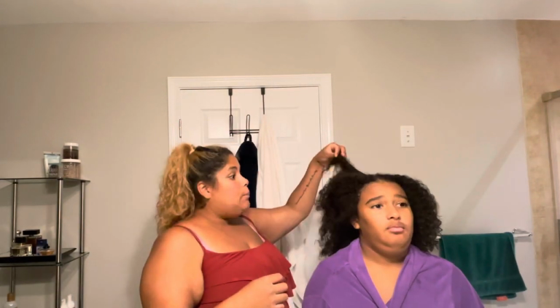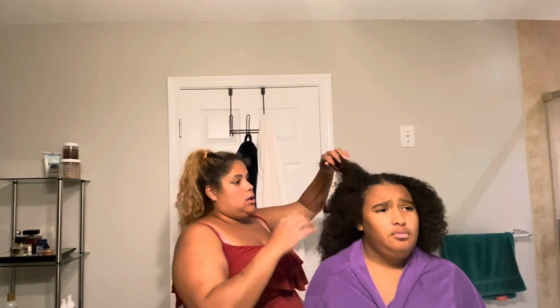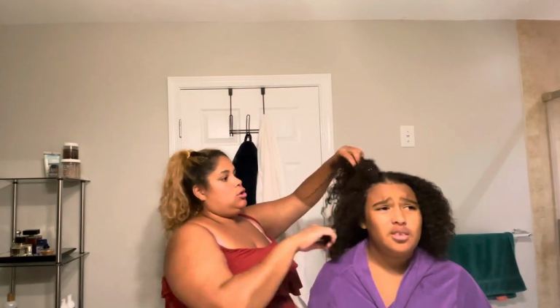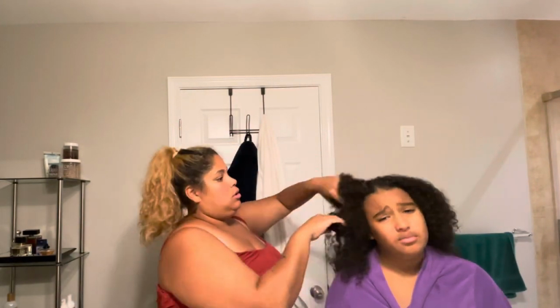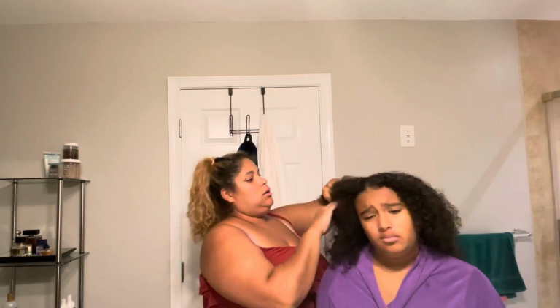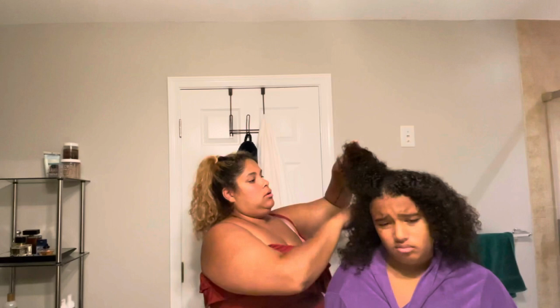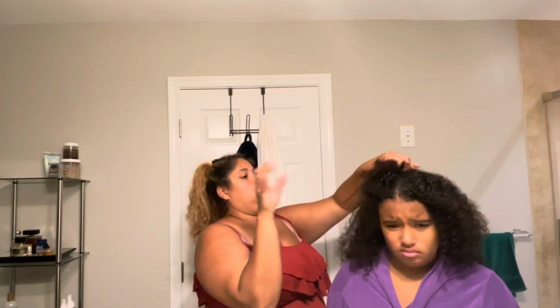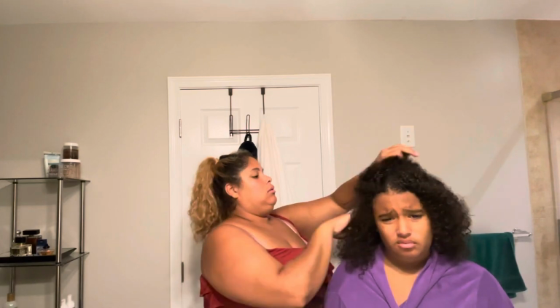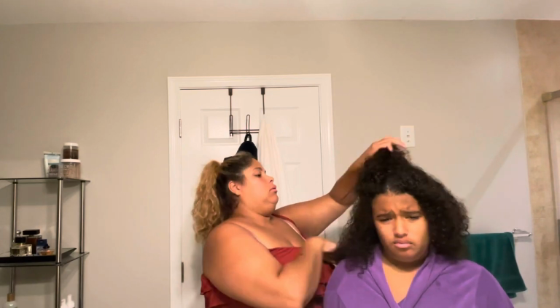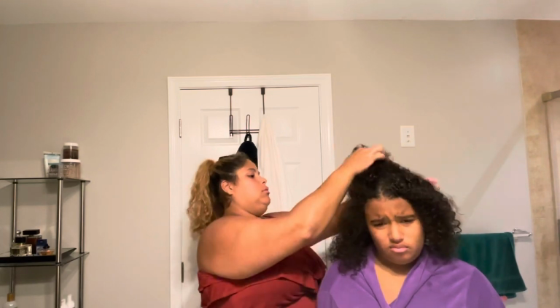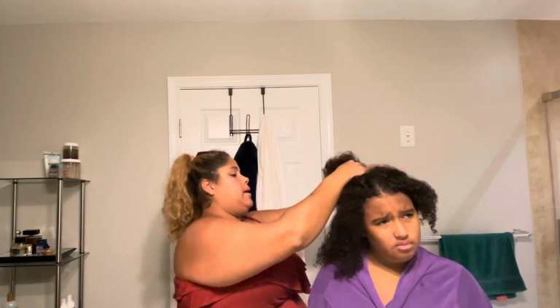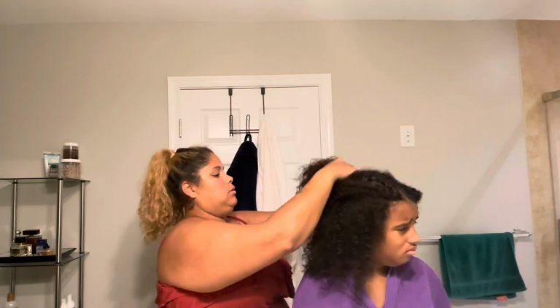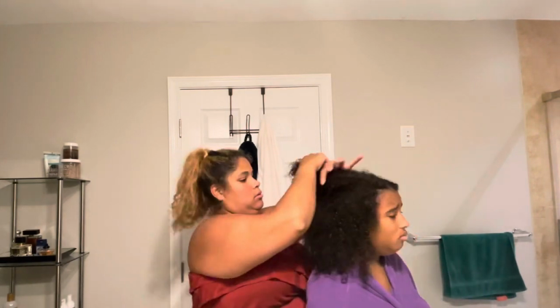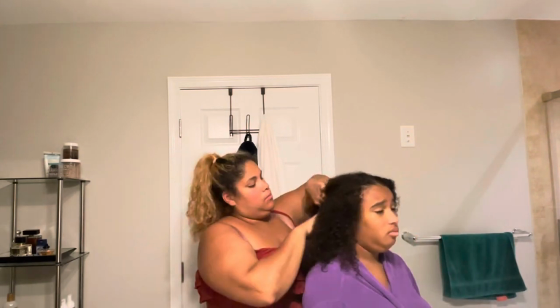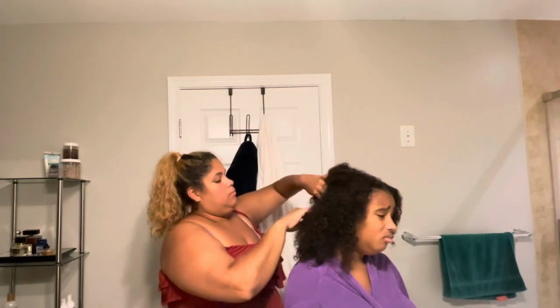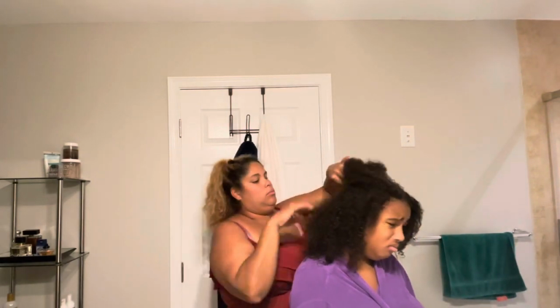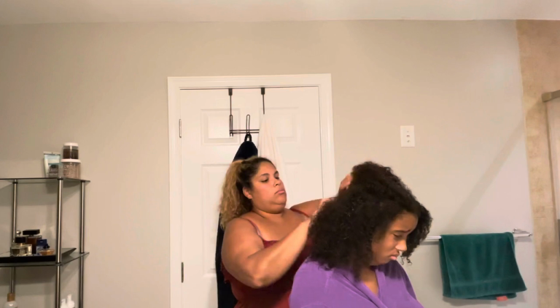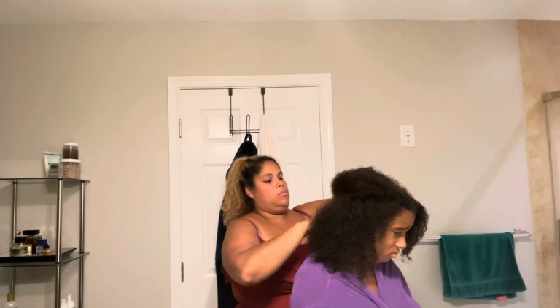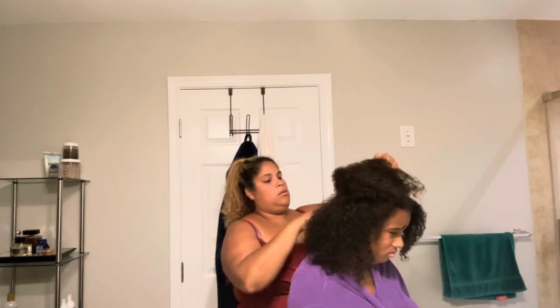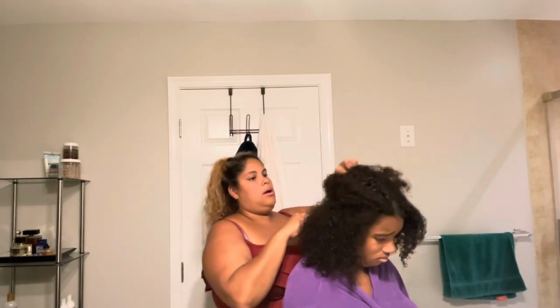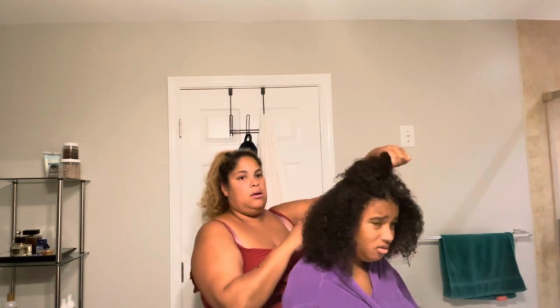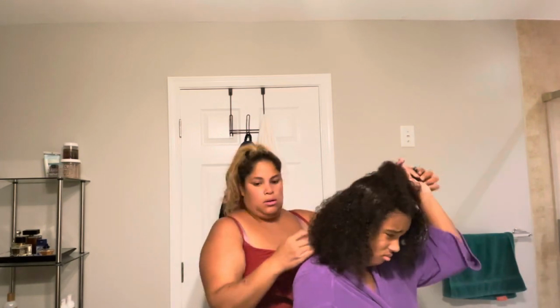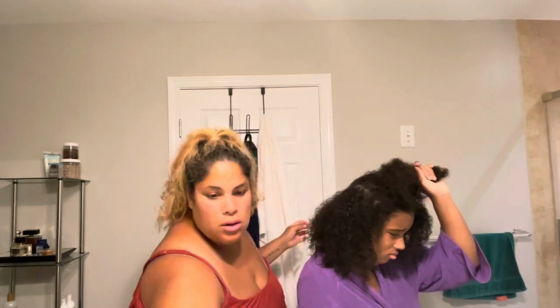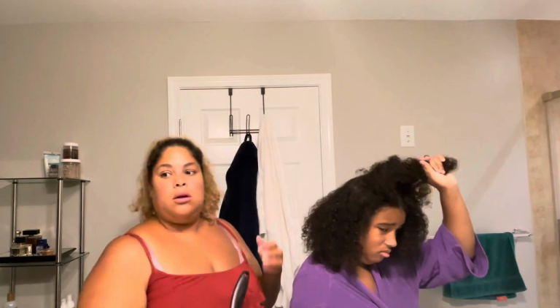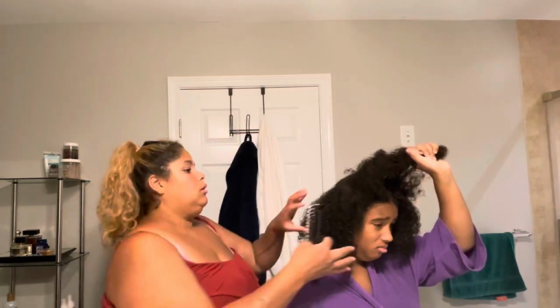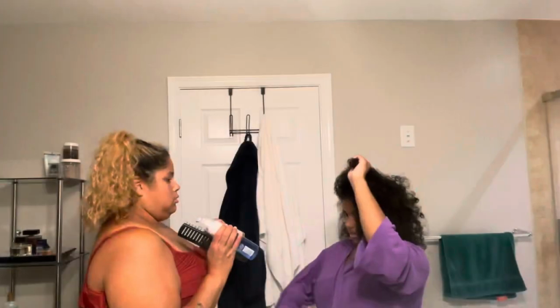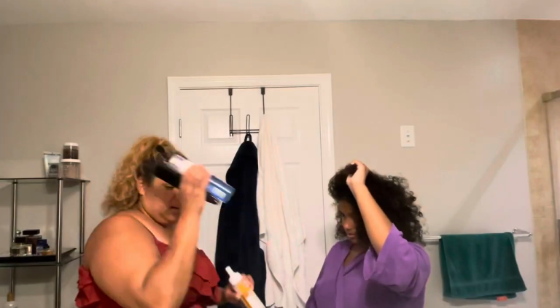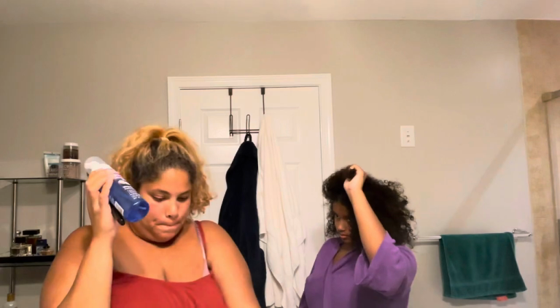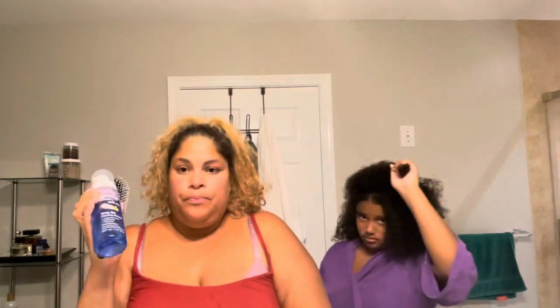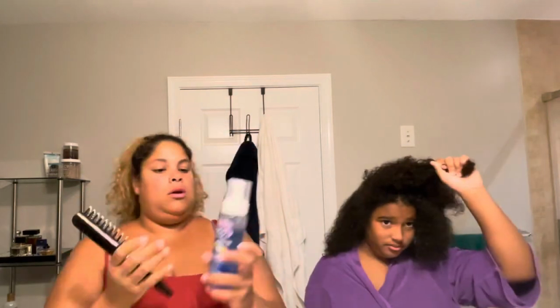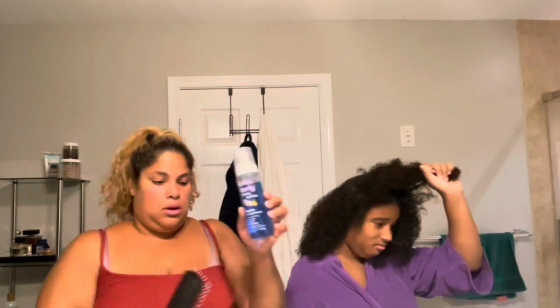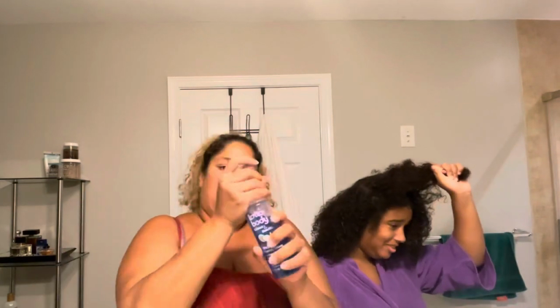Hey, welcome back, it's your girl Valisa. On this video I'm going to be doing Chloe's hair, and same thing as my last video, I'm going to be testing a product. The one I'm testing today is the coconut and shea oil by Letra Body.